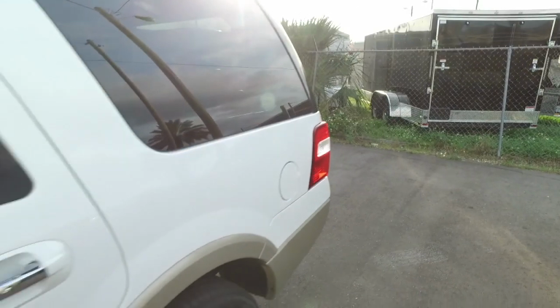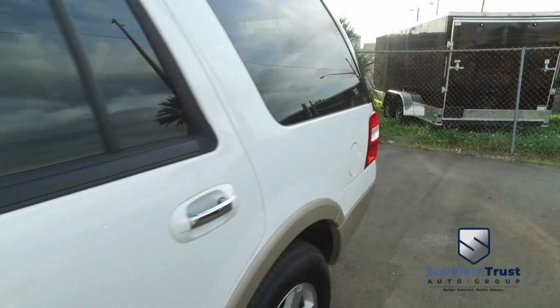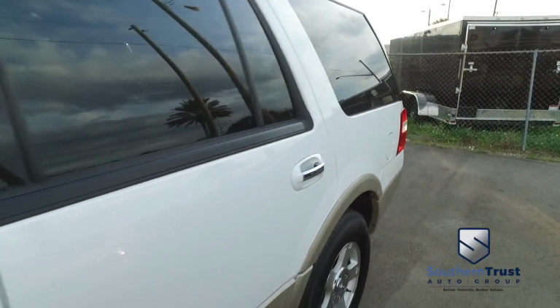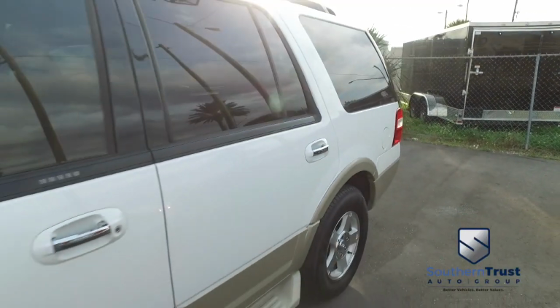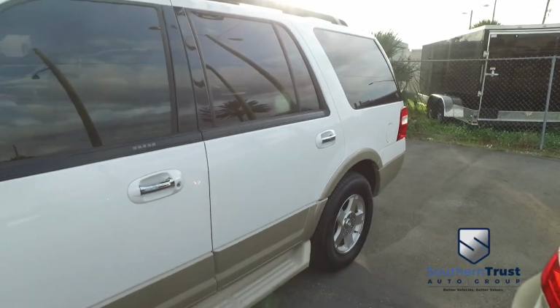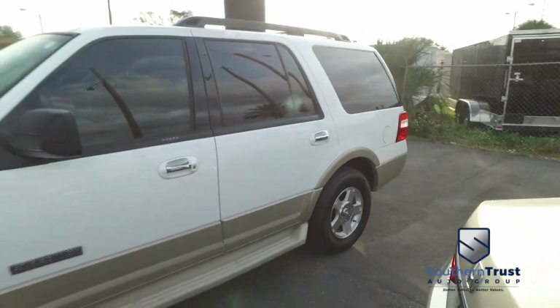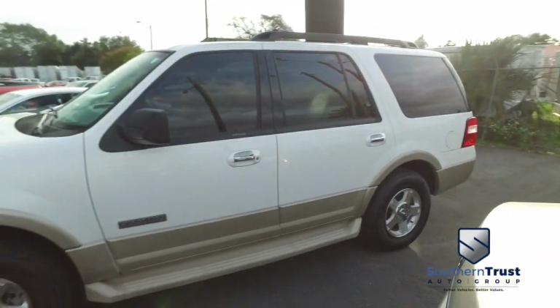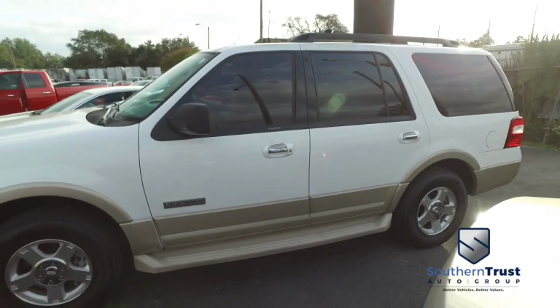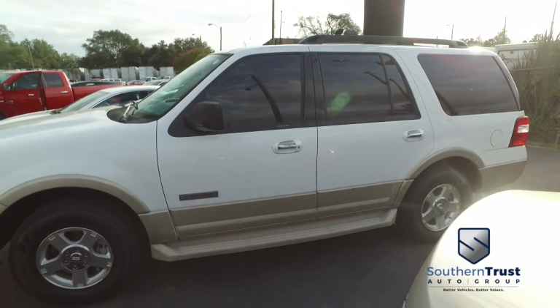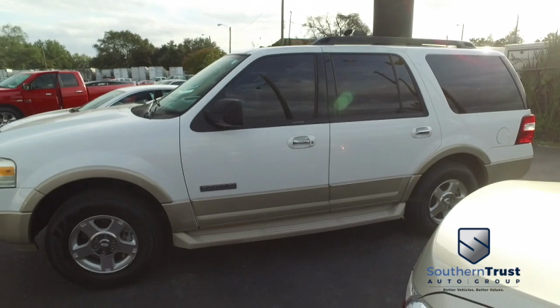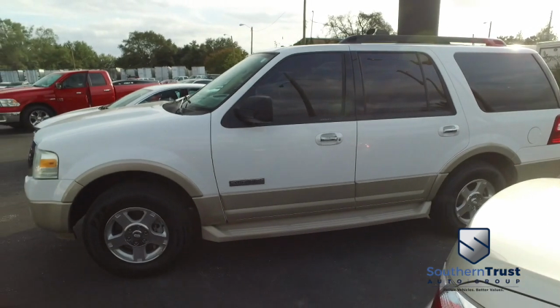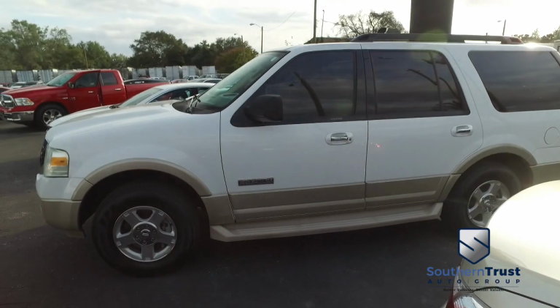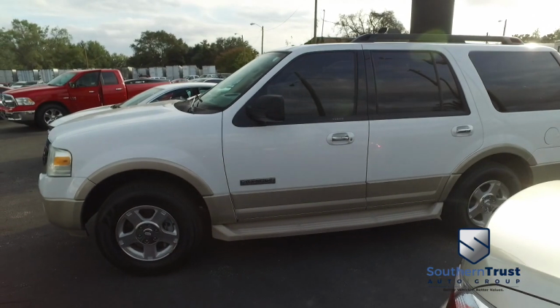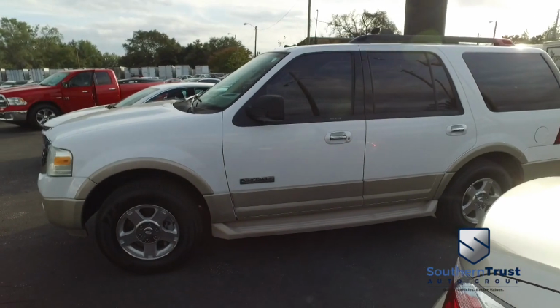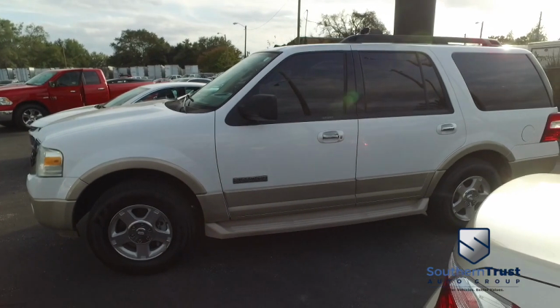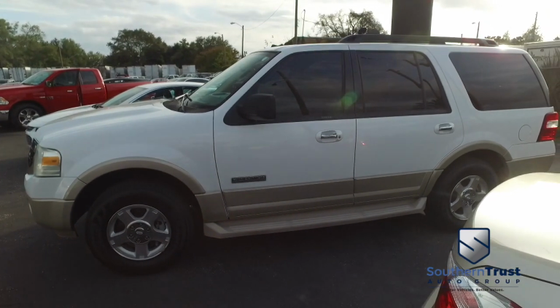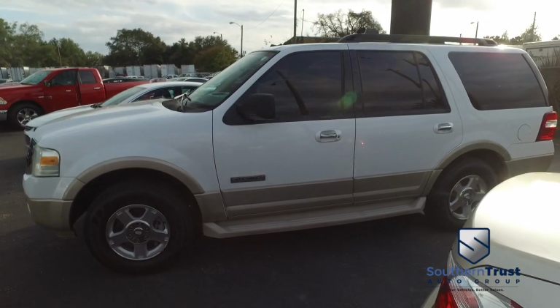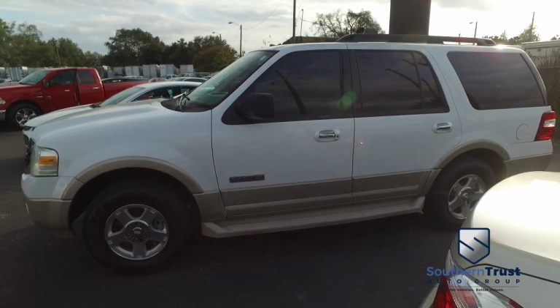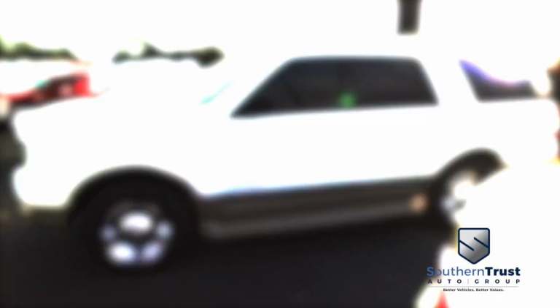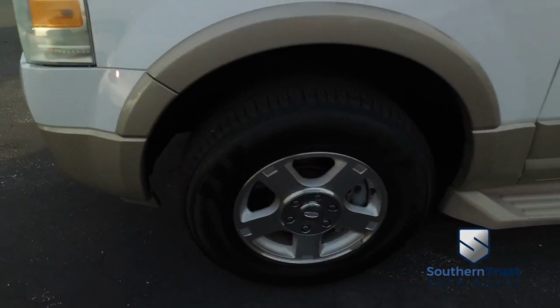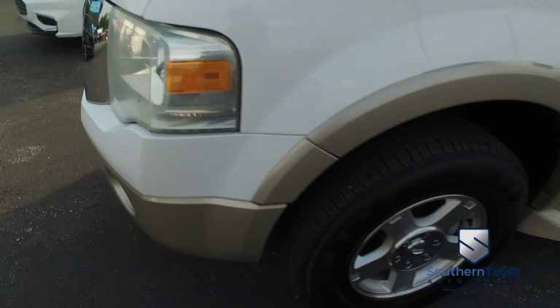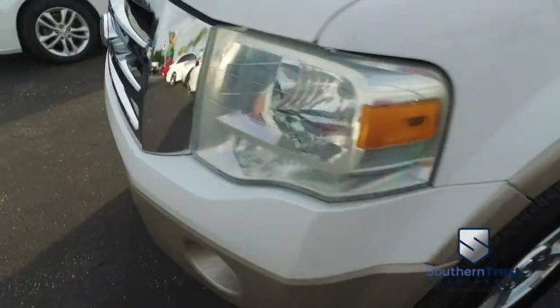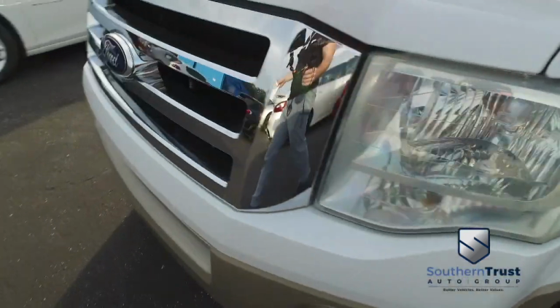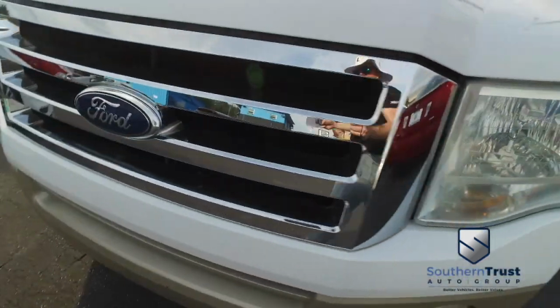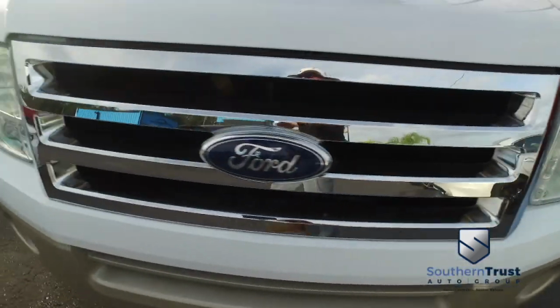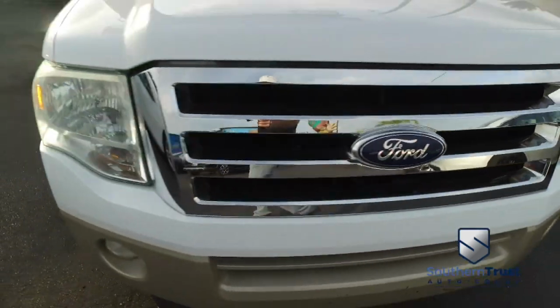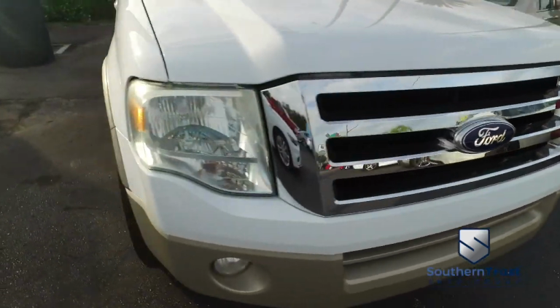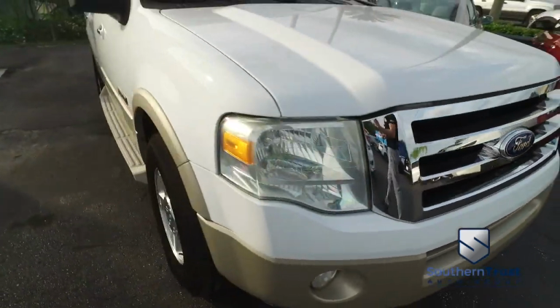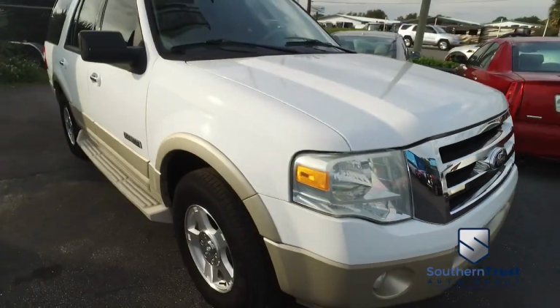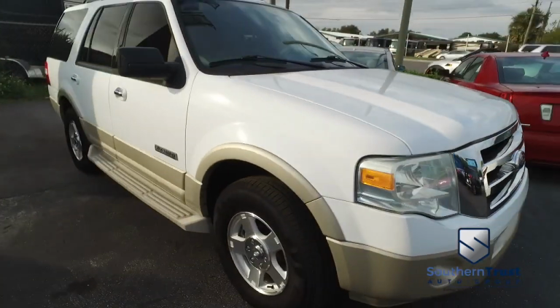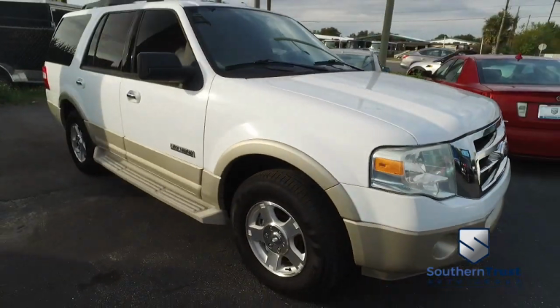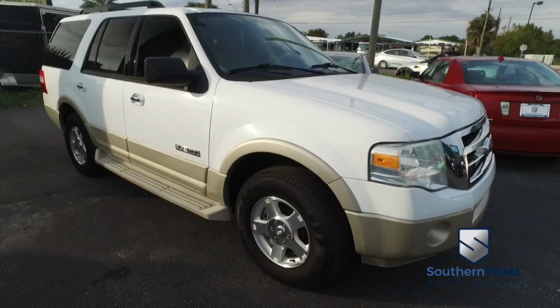It's a beautiful day here at Southern Trust Auto Group, located in beautiful Winter Garden, Florida on West Colonial, just minutes outside of Orlando, just an hour away from Tampa, Jacksonville, and Ocala. We are conveniently located to offer you better vehicles at better value, serving Central Florida.